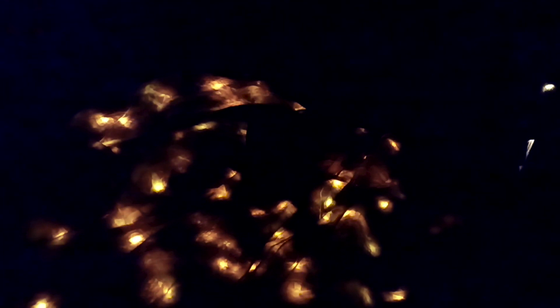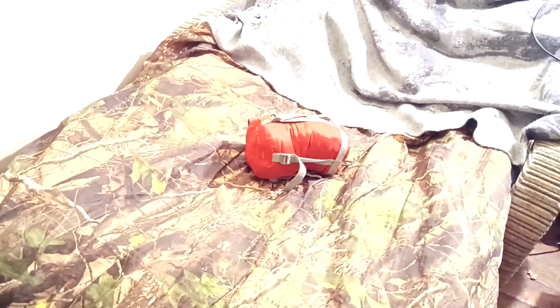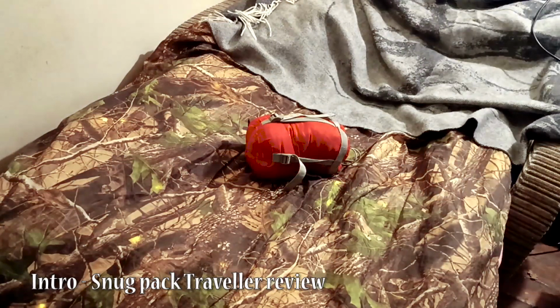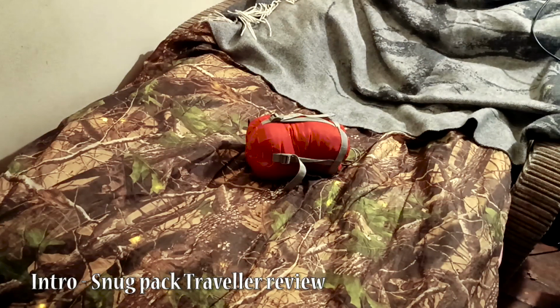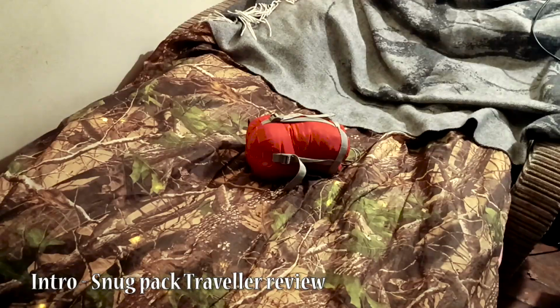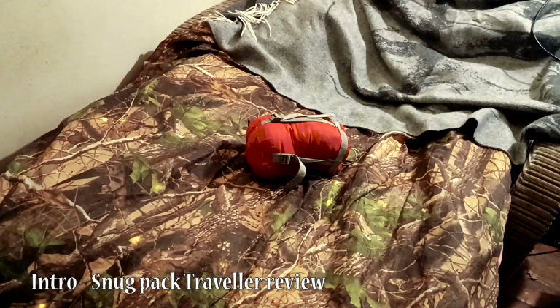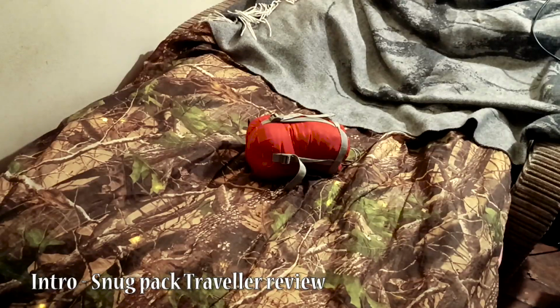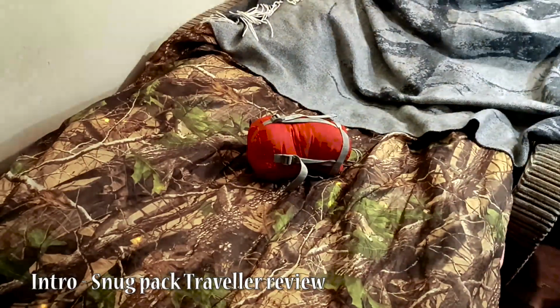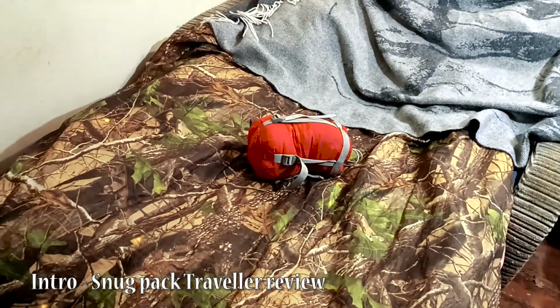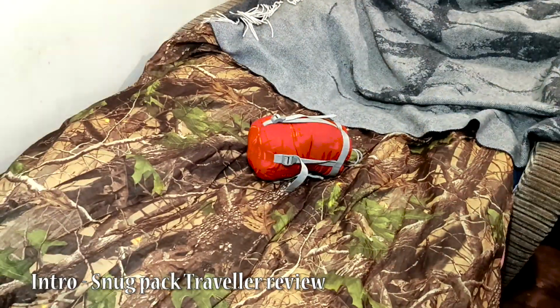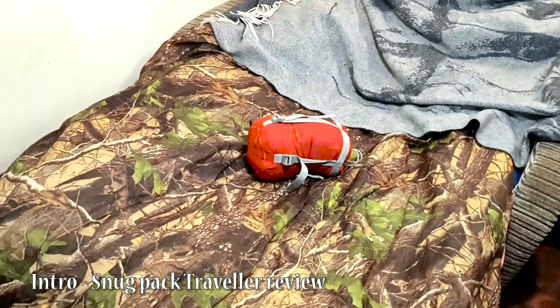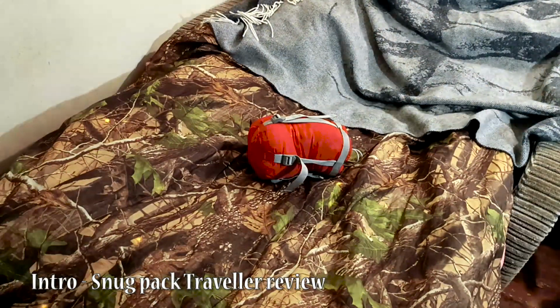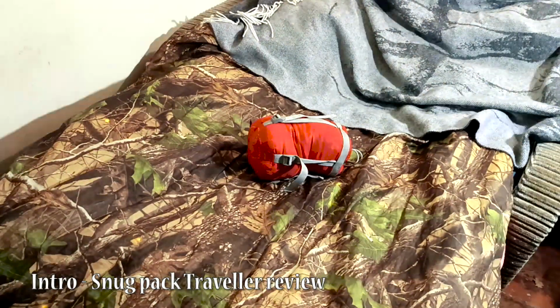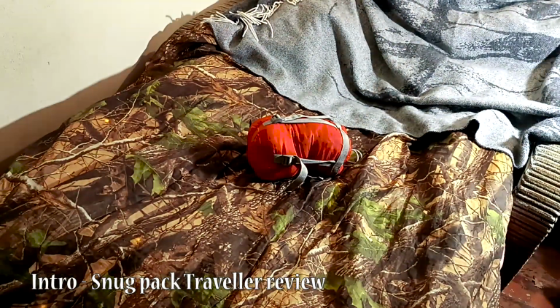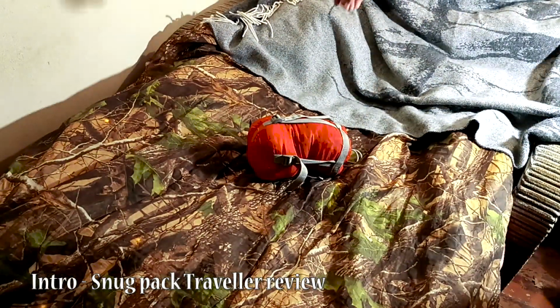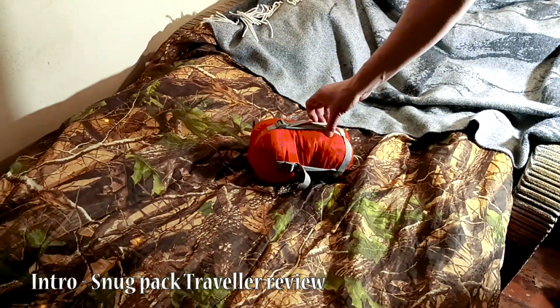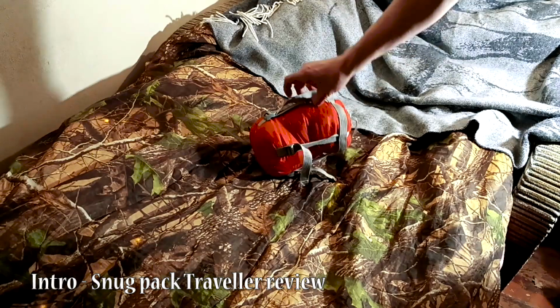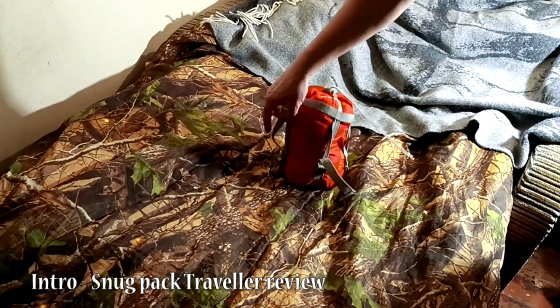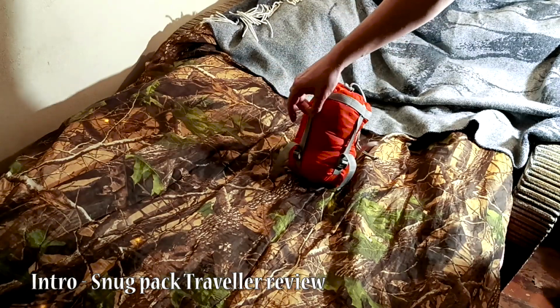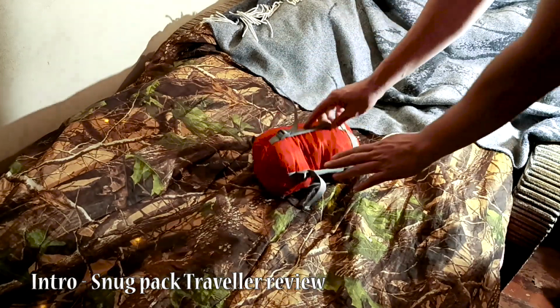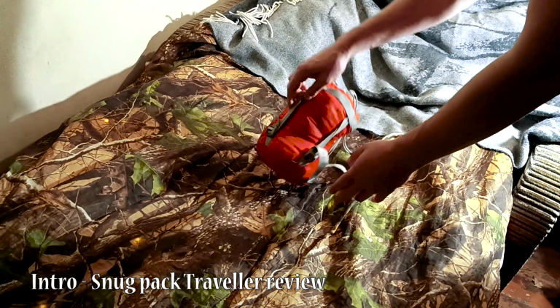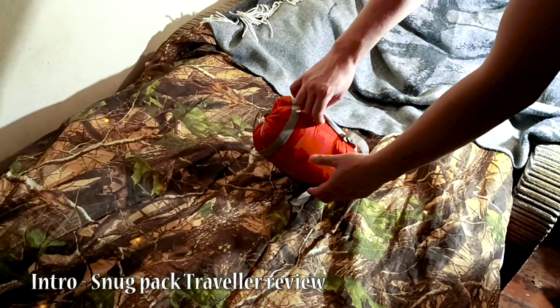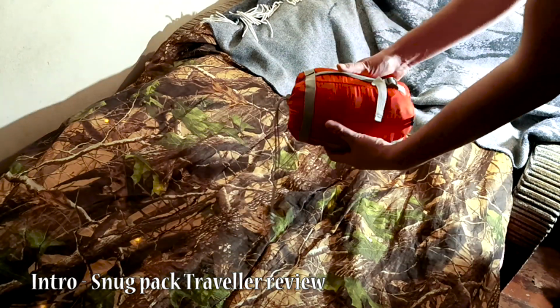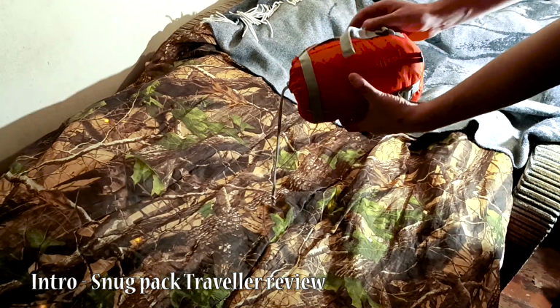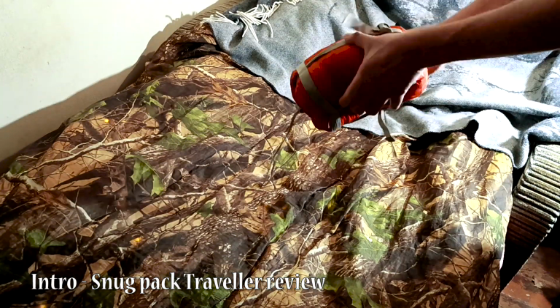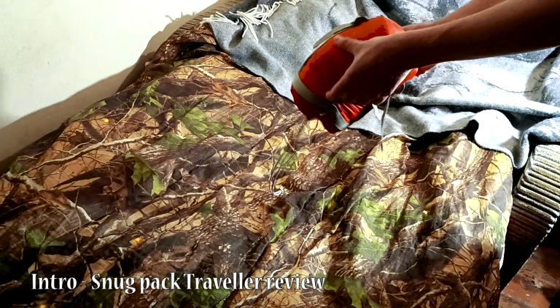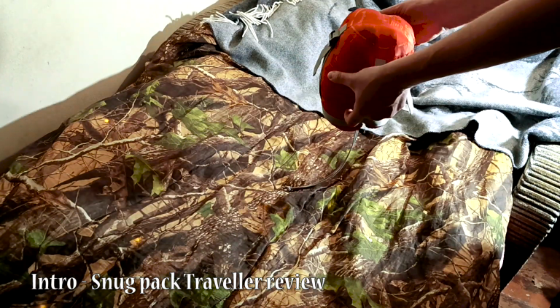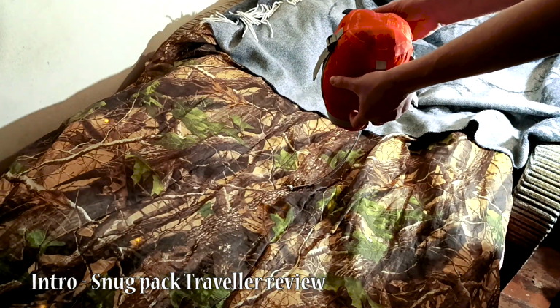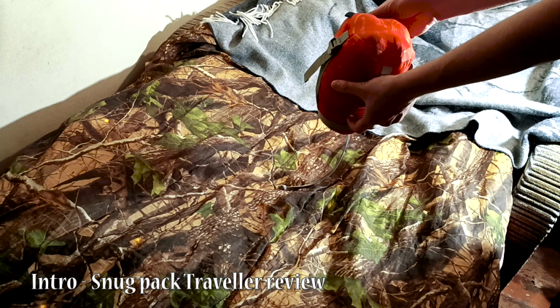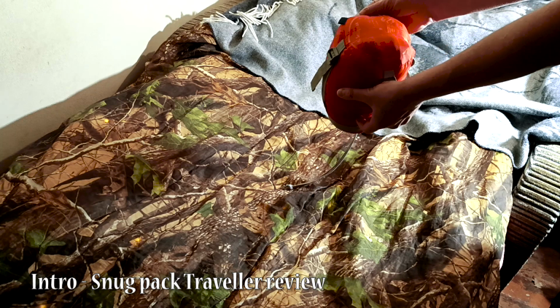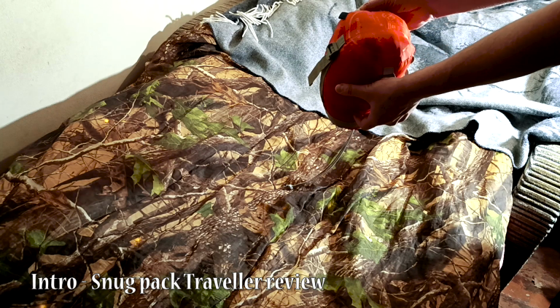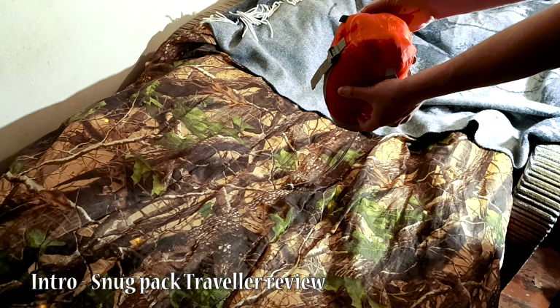Yo campers, back with another gear review! This time we're checking out the Snugpak Traveler sleeping bag. I've been snoozing in this bad boy for three years, so buckle up for a real, down-to-earth review.